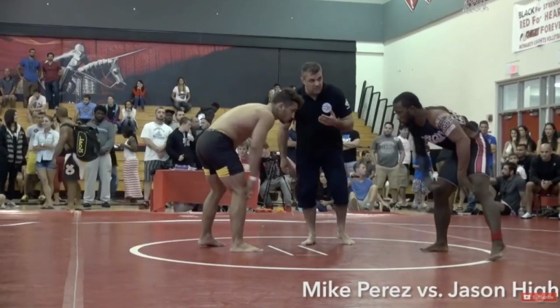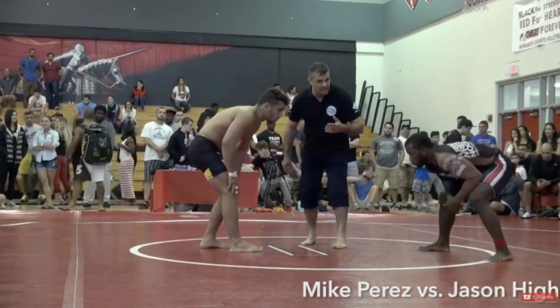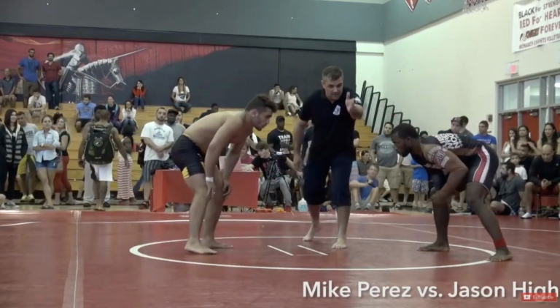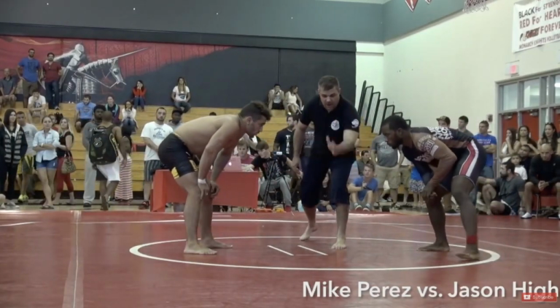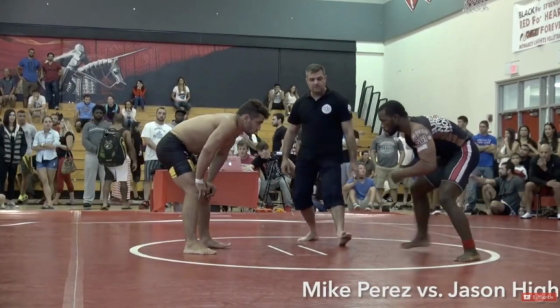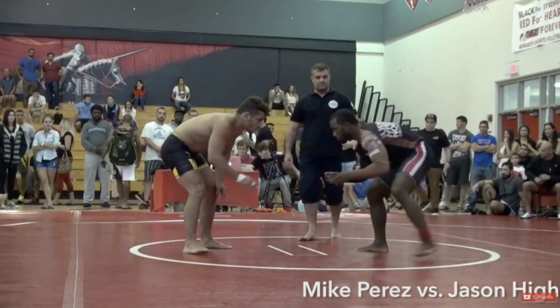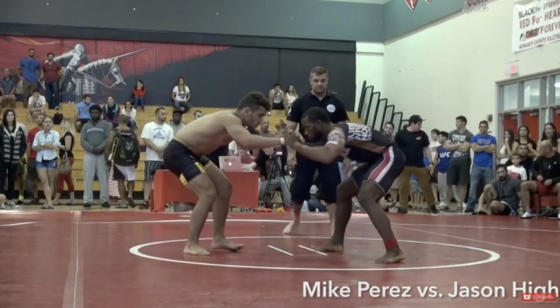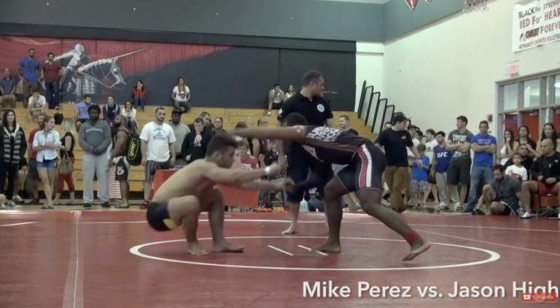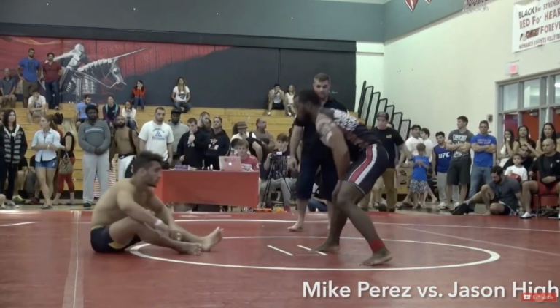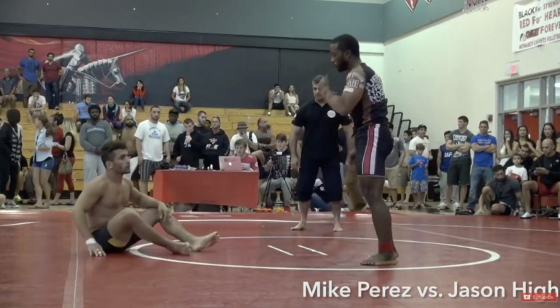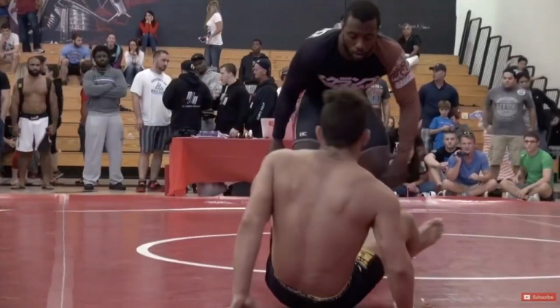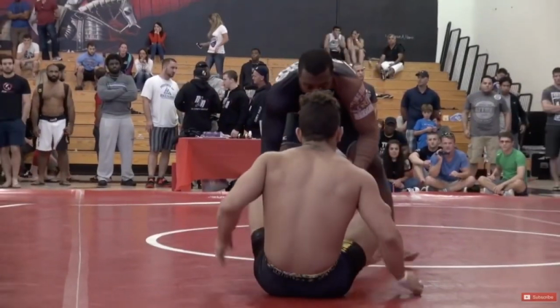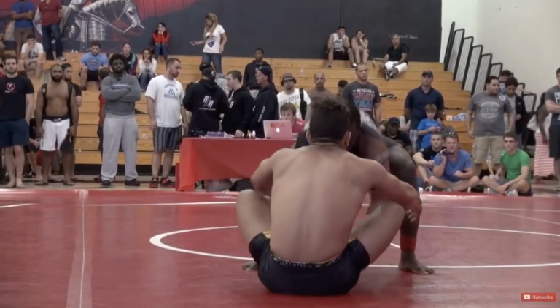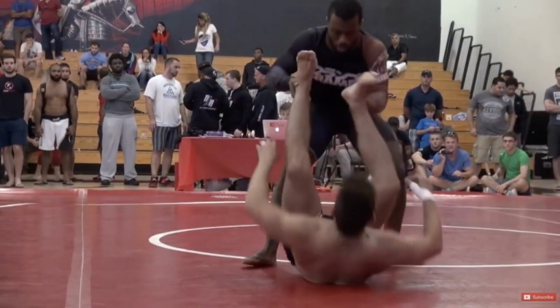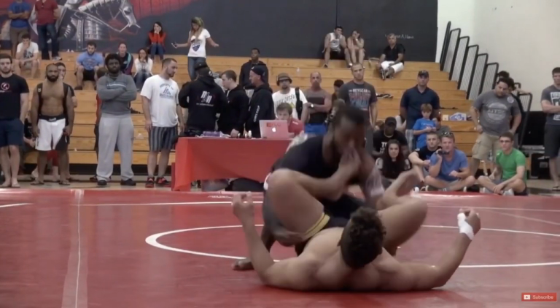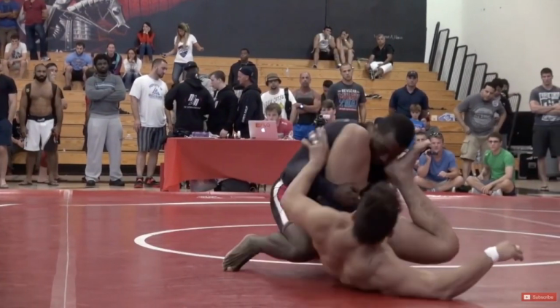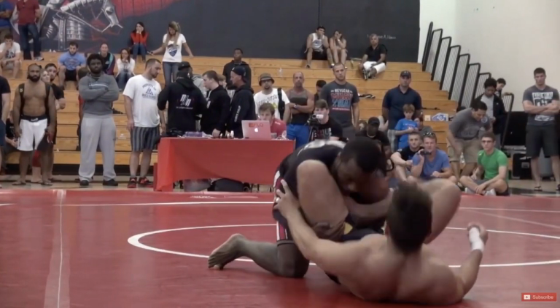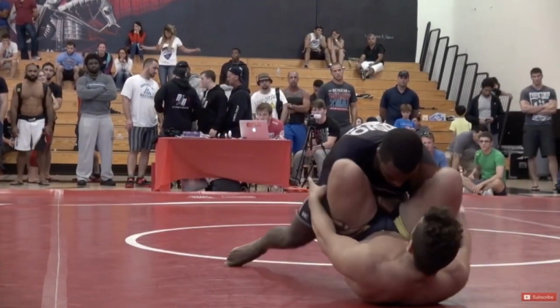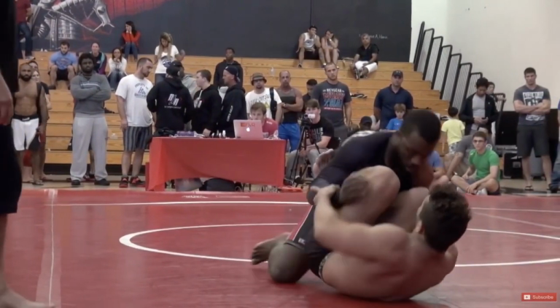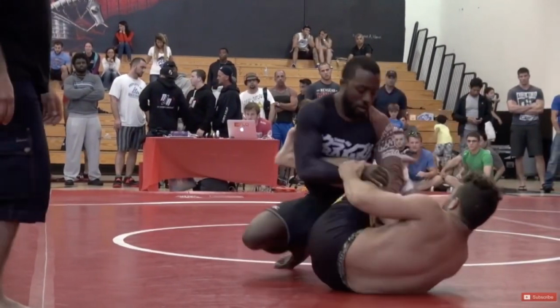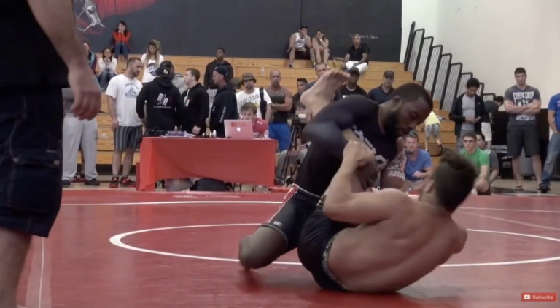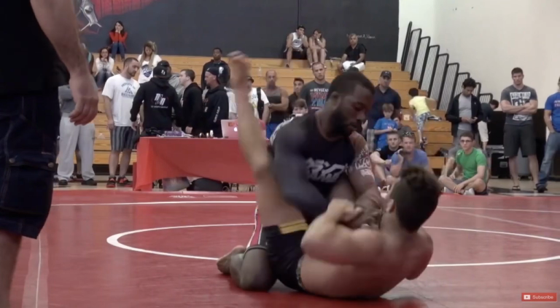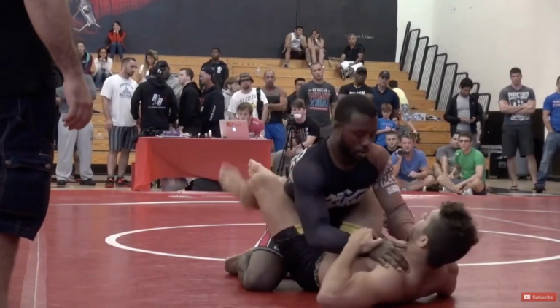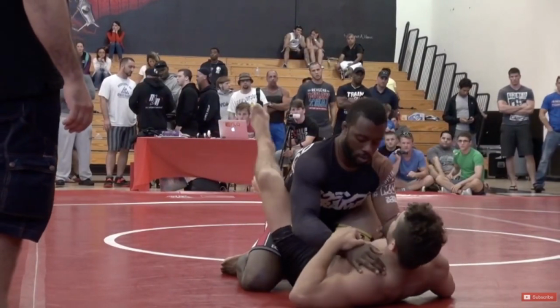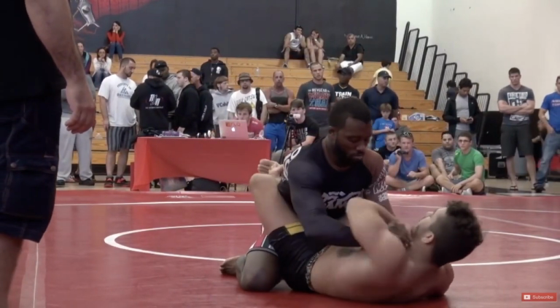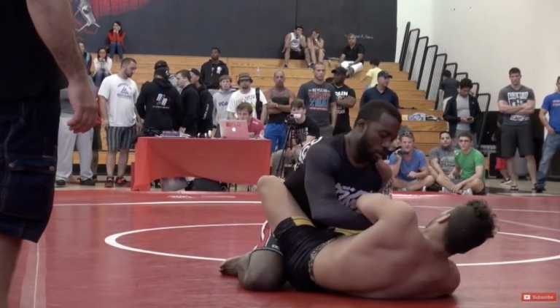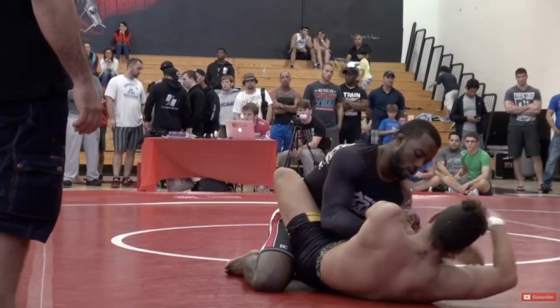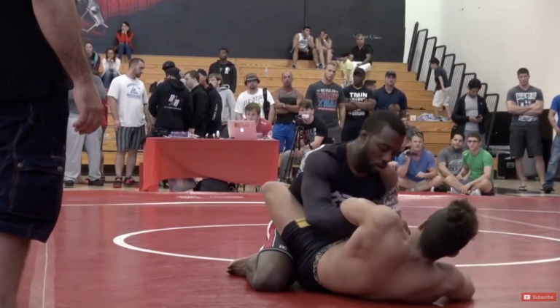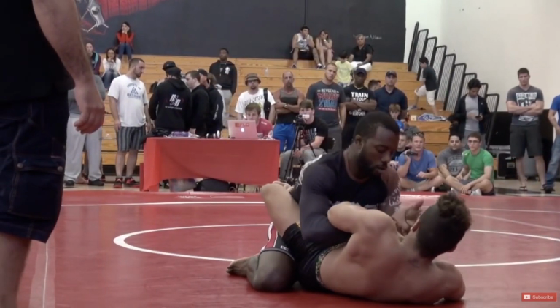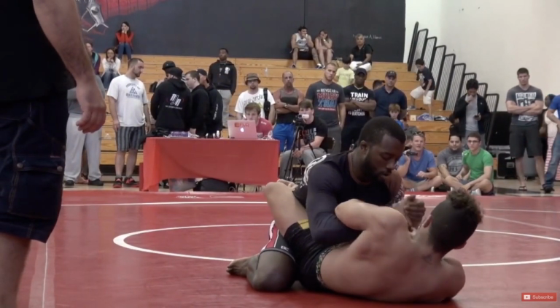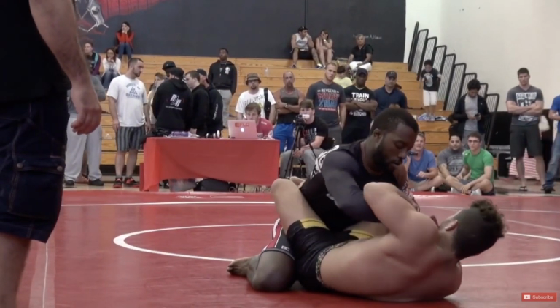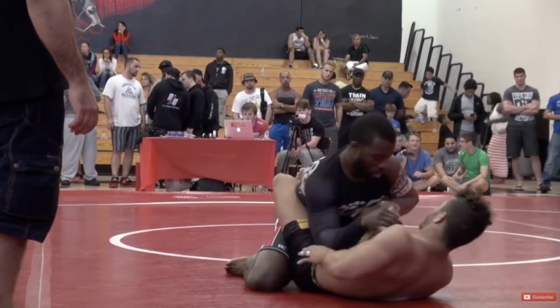Quick little one minute breakdown on my wrist lock strategy. I'm sitting down — get to my close guard ASAP. I'm going to control his movement and start hand fighting with him, because I want him to grab my wrist.